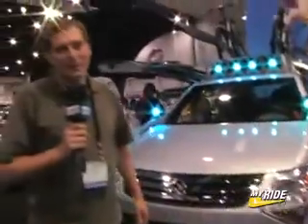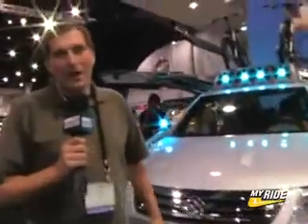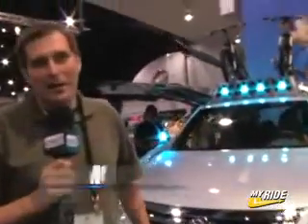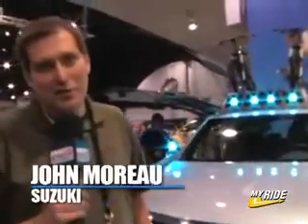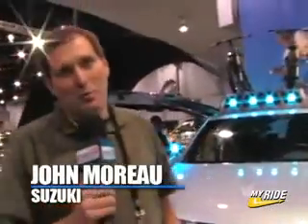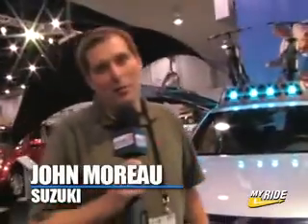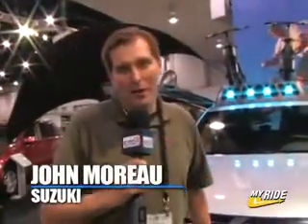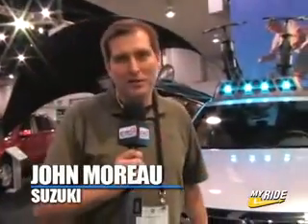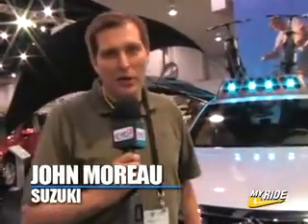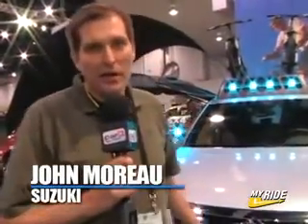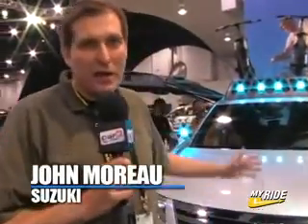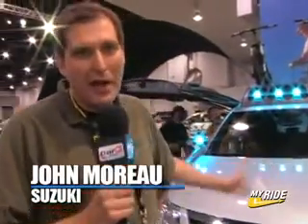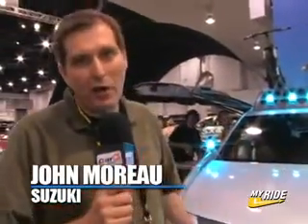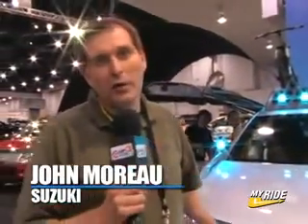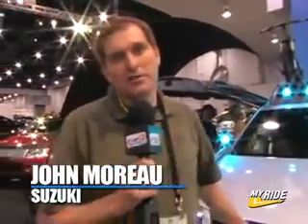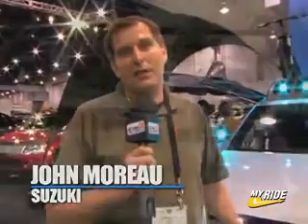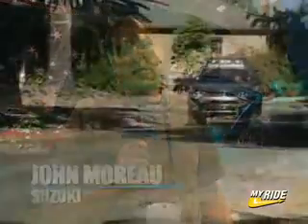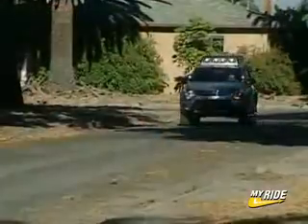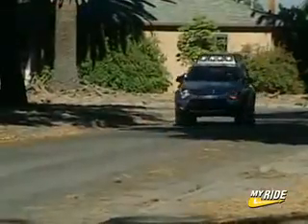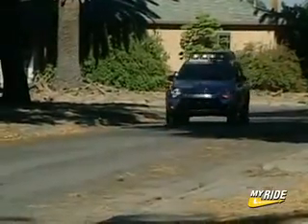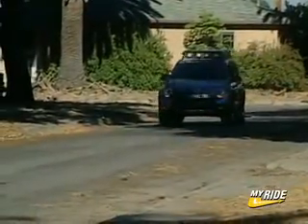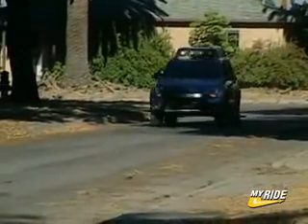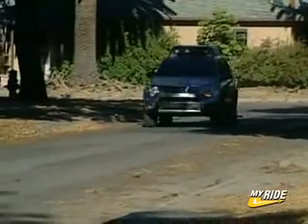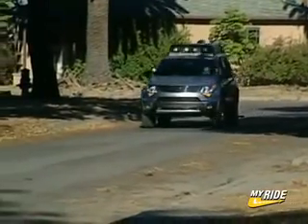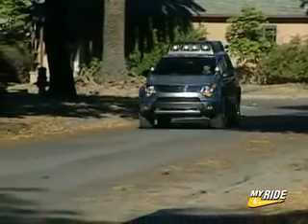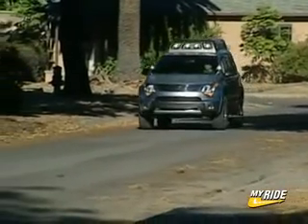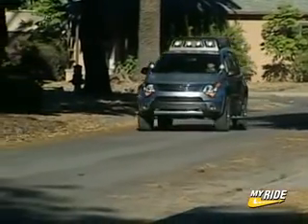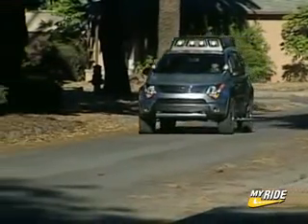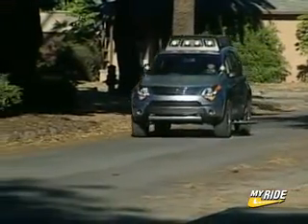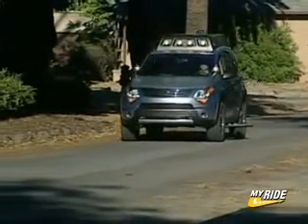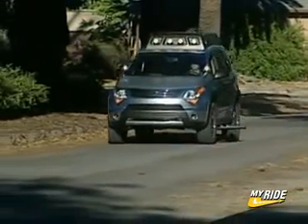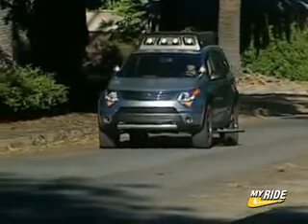Hi, this is John Murrell with American Suzuki. Today we have our 2007 live vehicle introduction for our XL7. This is the Basecamp model.